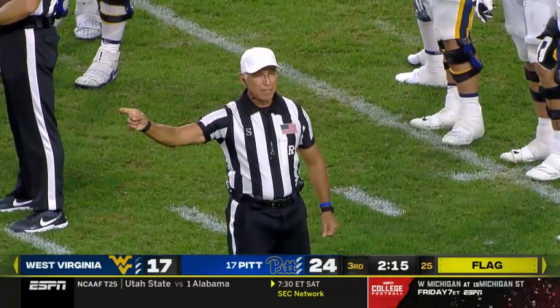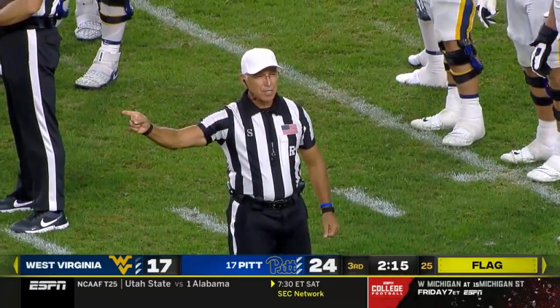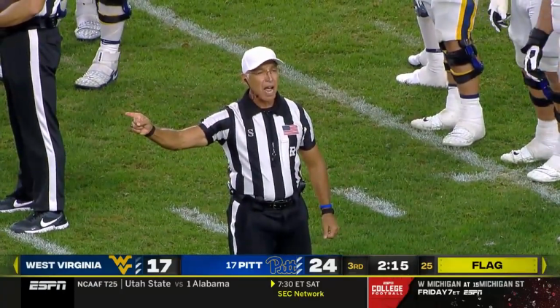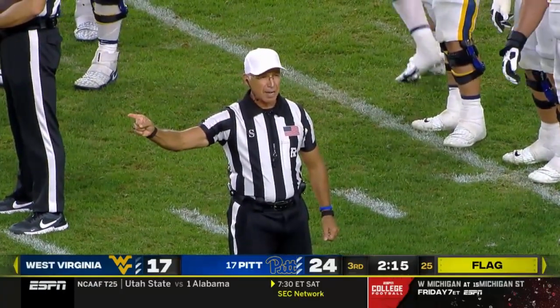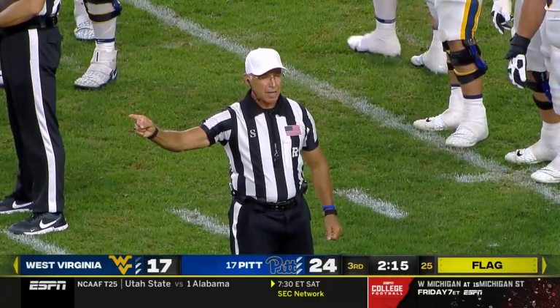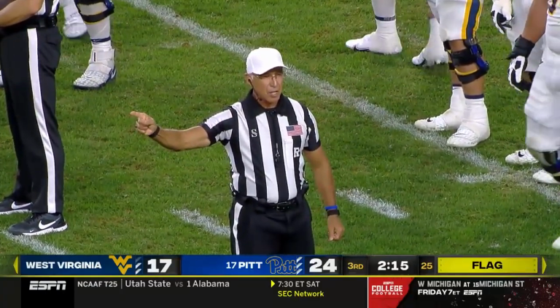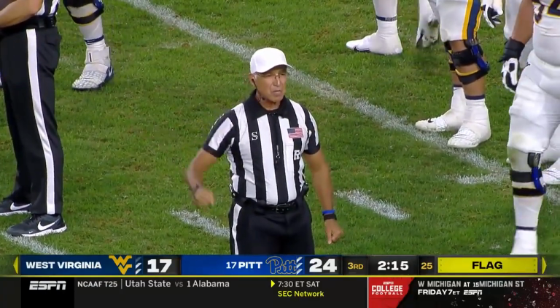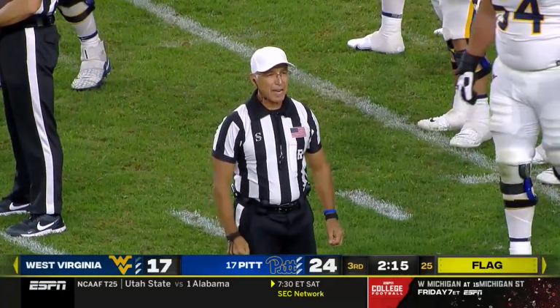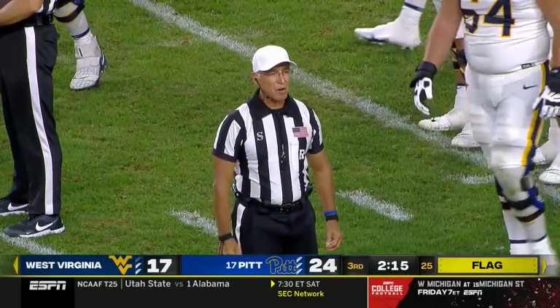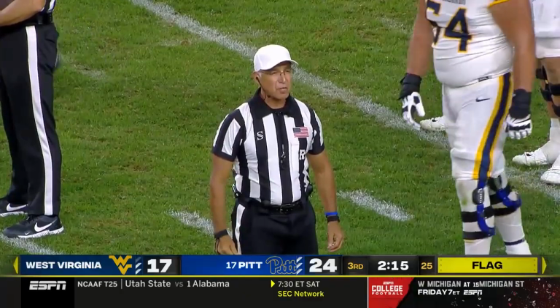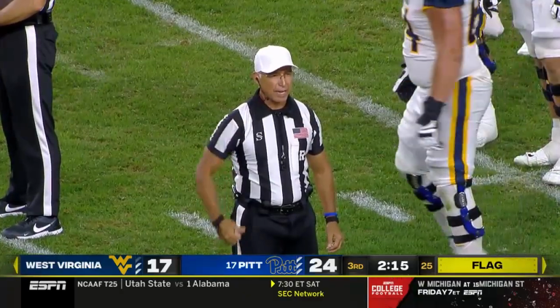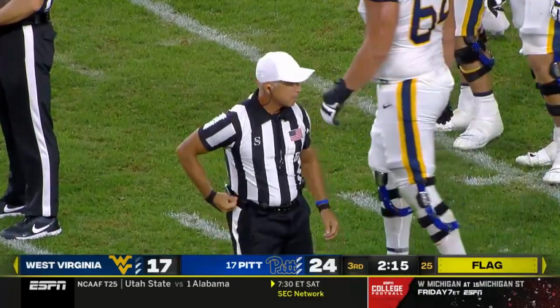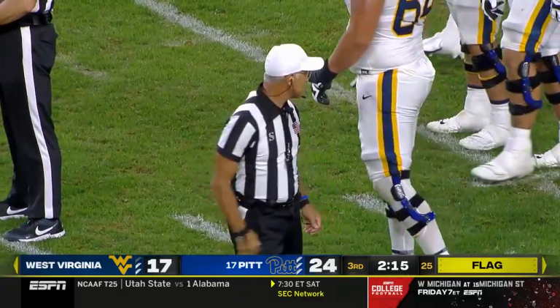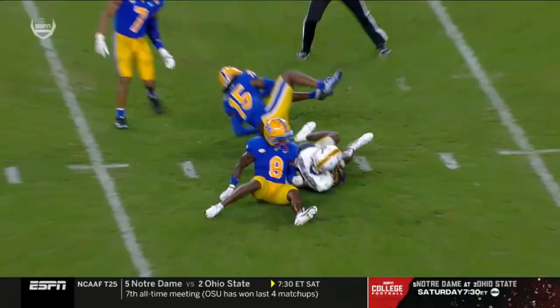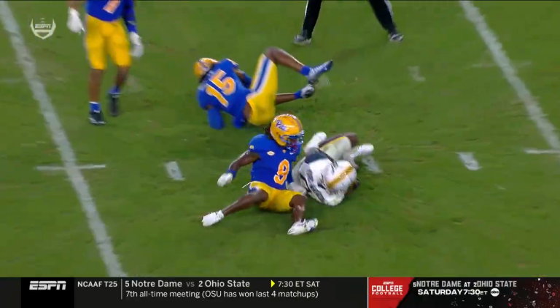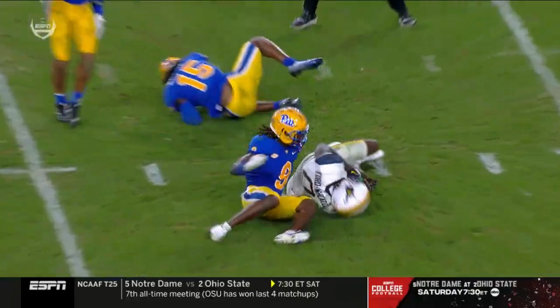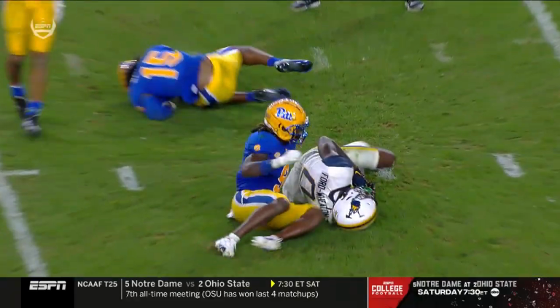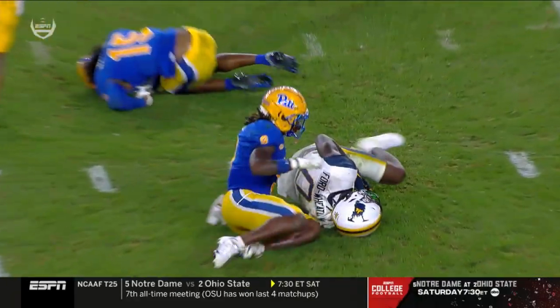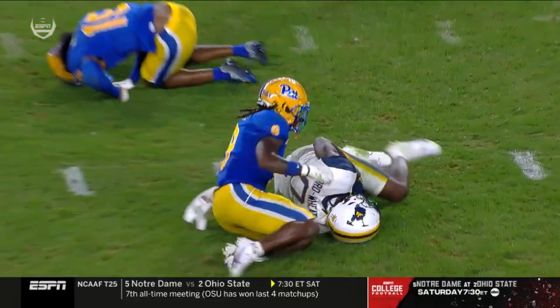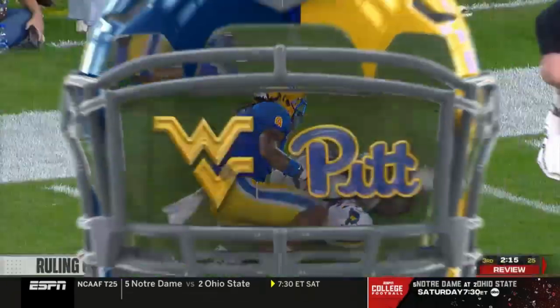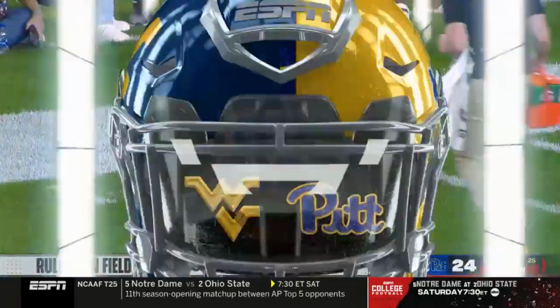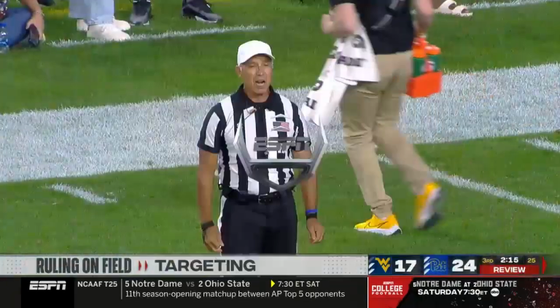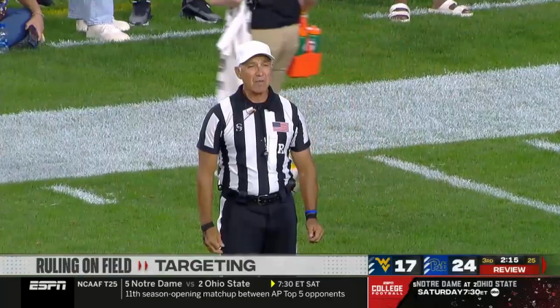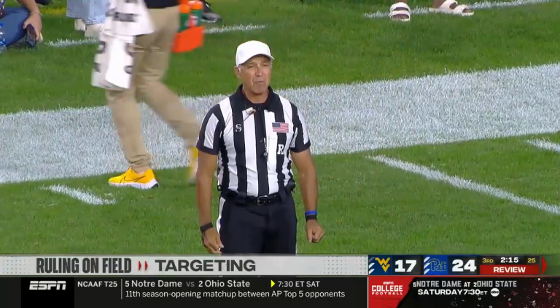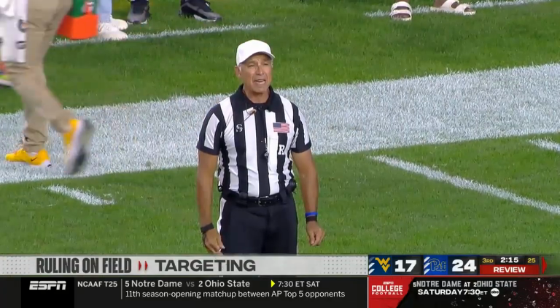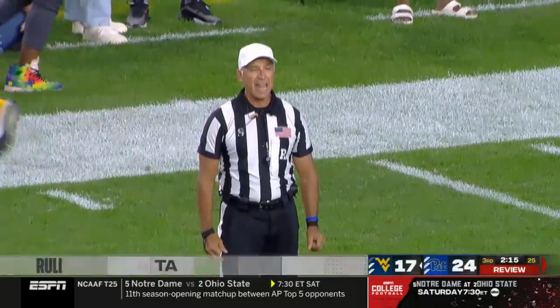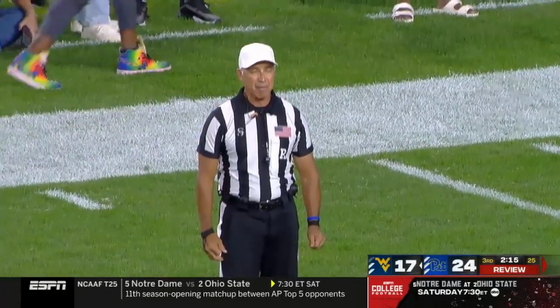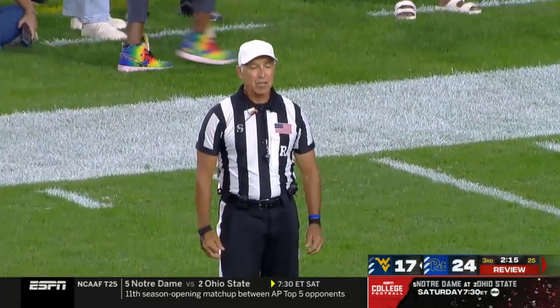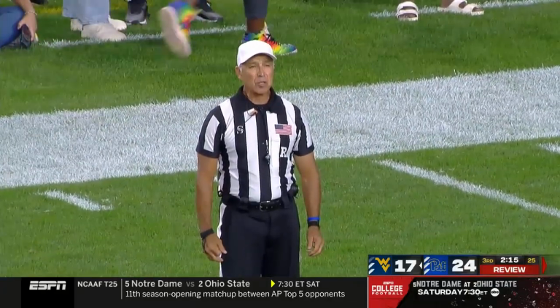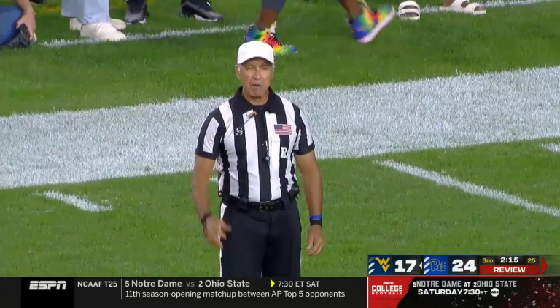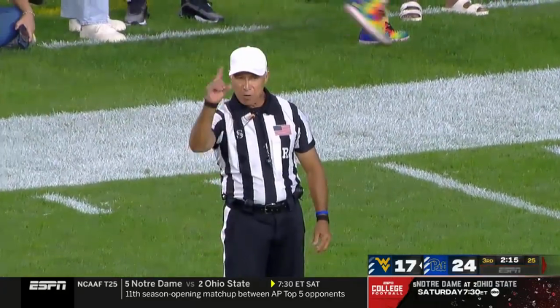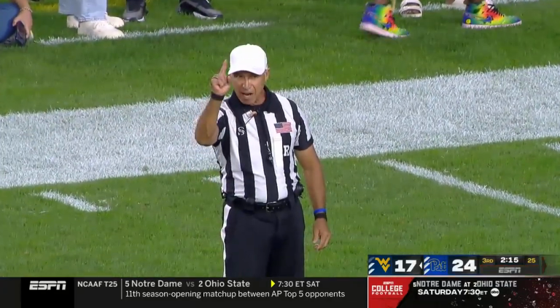Defense, number nine — the previous play is under review for targeting. You see how his helmet goes — there is no targeting. Number nine stays in the game. It was a clean play, it was a first down.